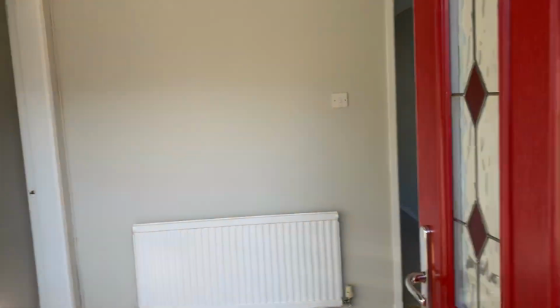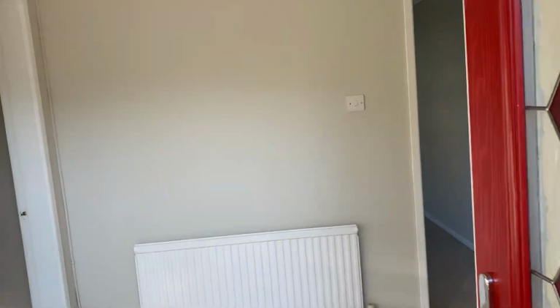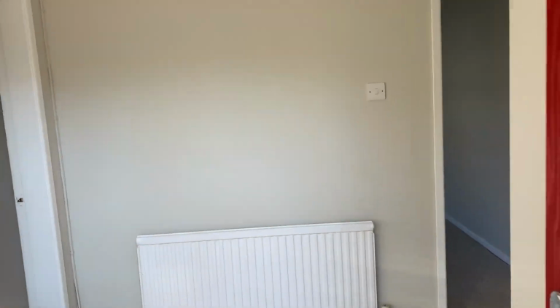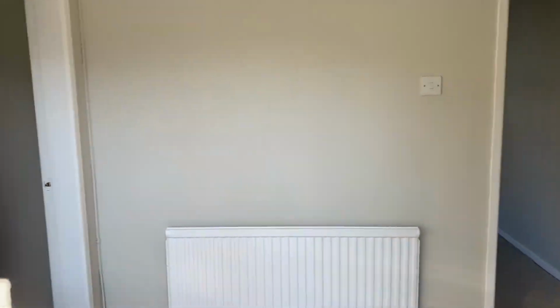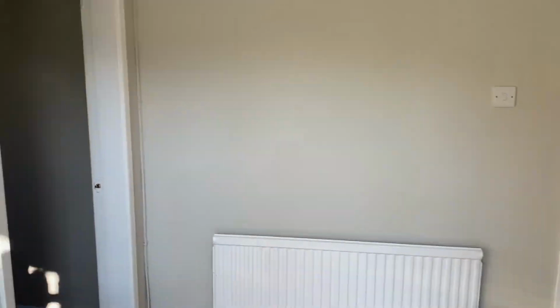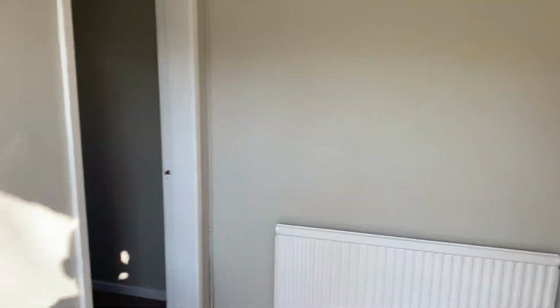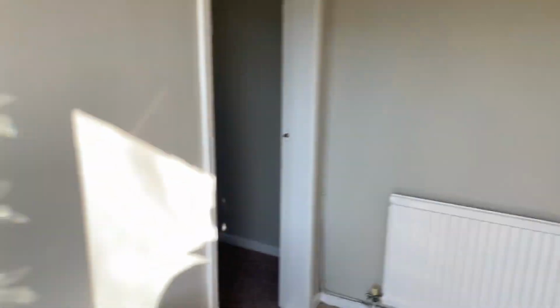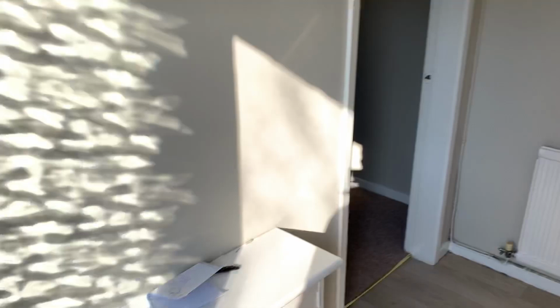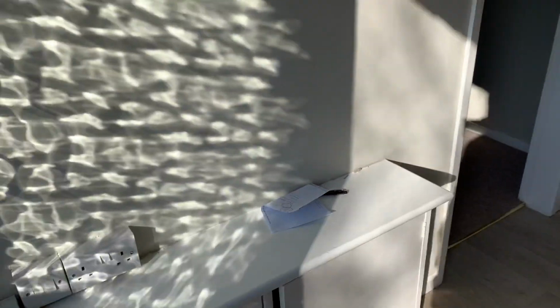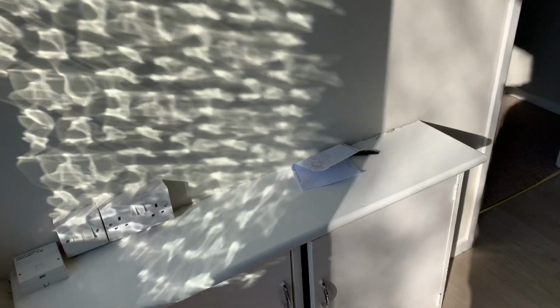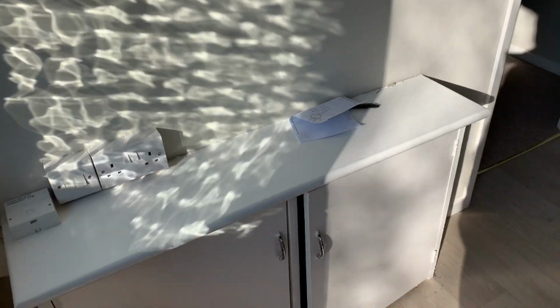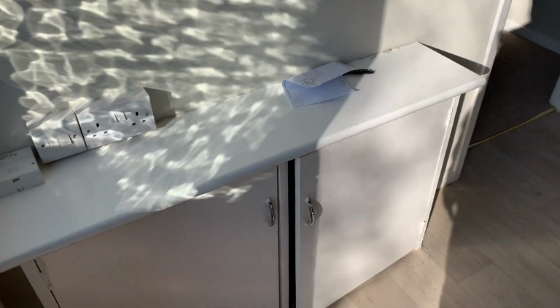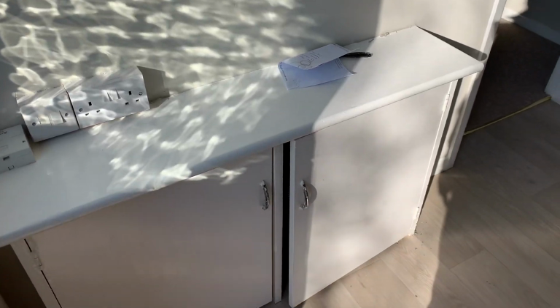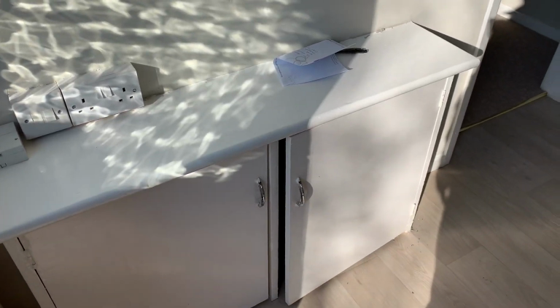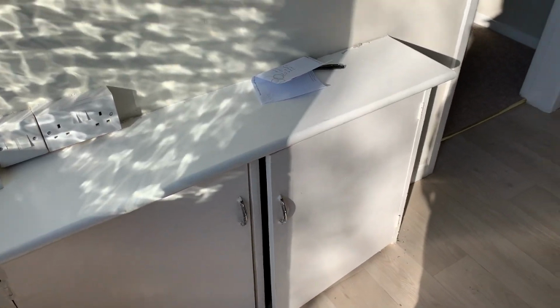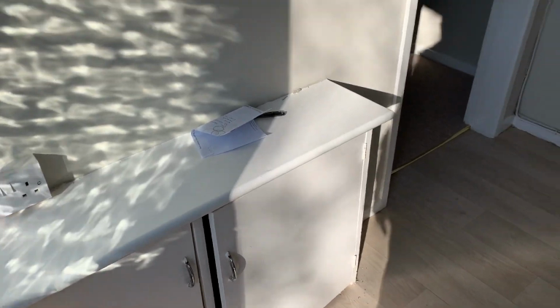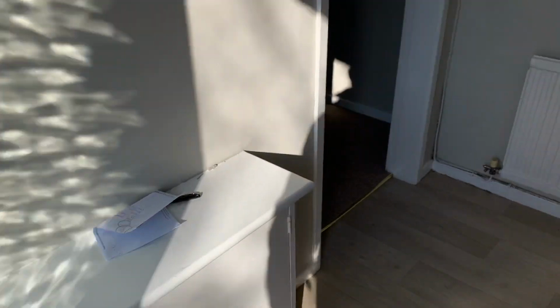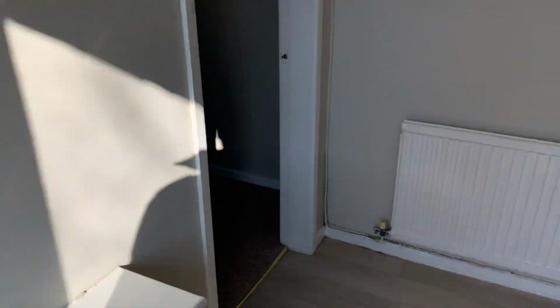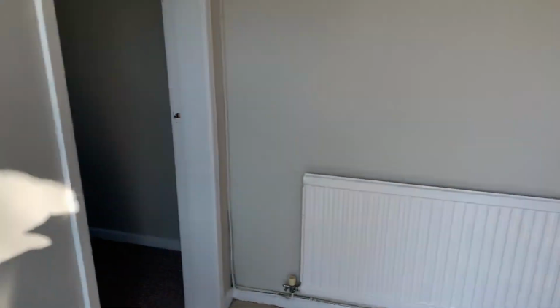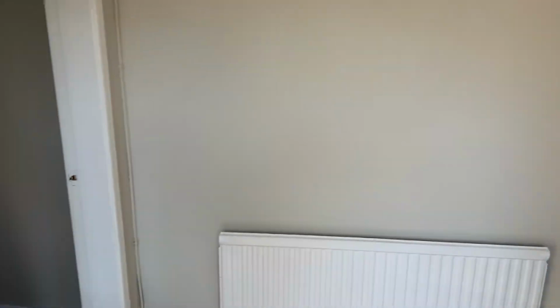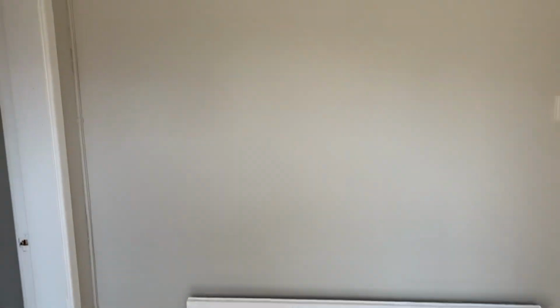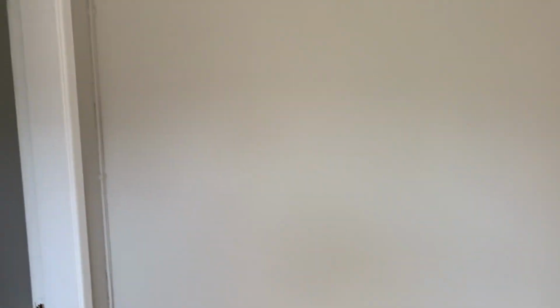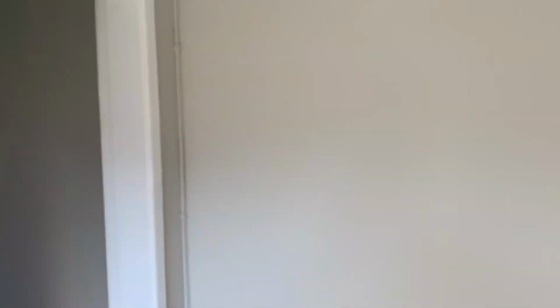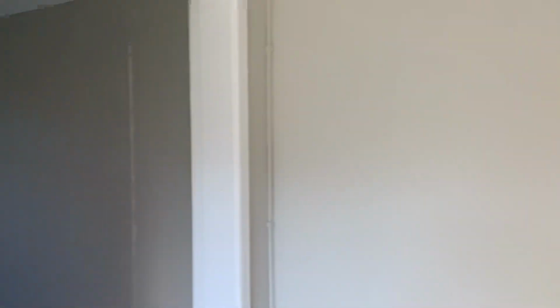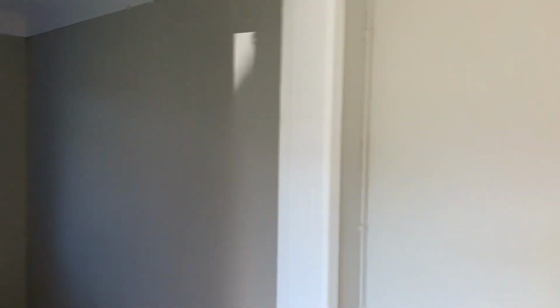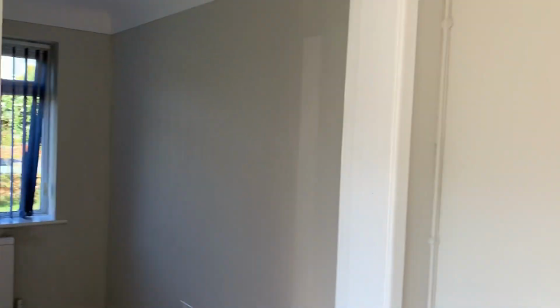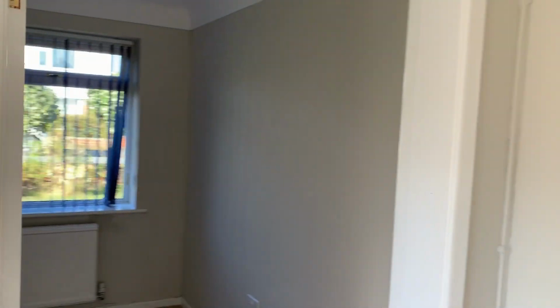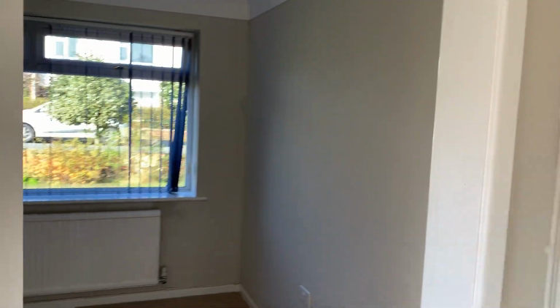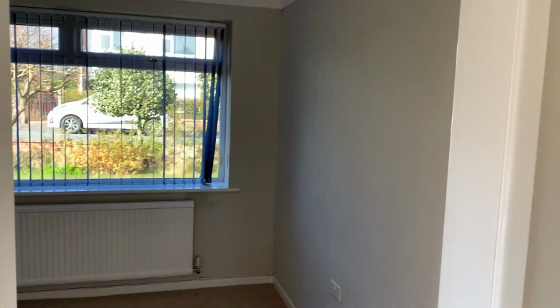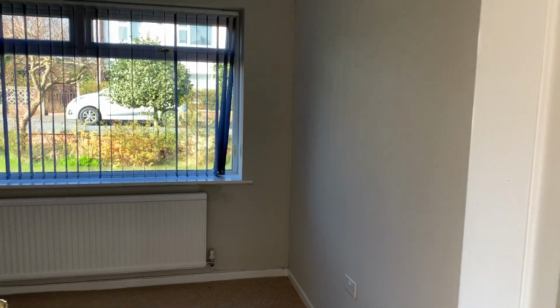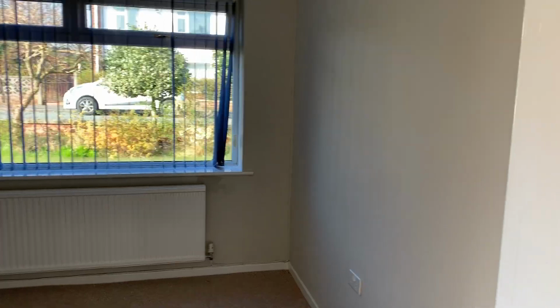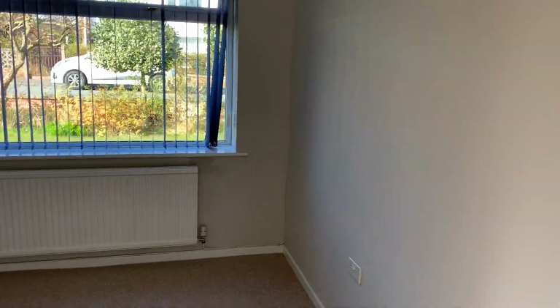In the front door, into the hallway. Fuse boxes down on the left. On the left-hand side you've got bedroom number two.